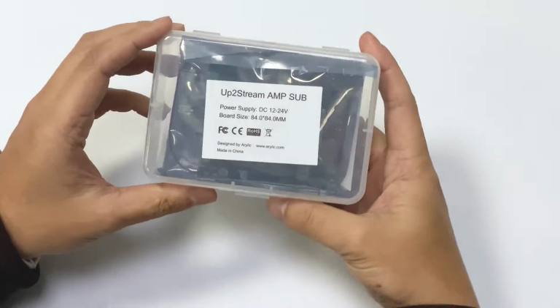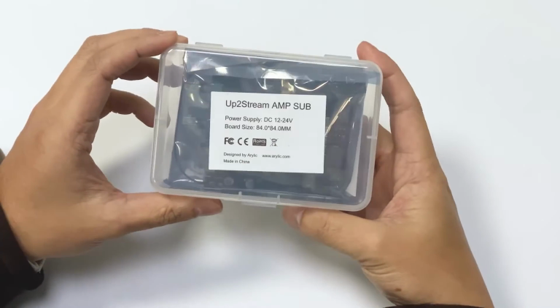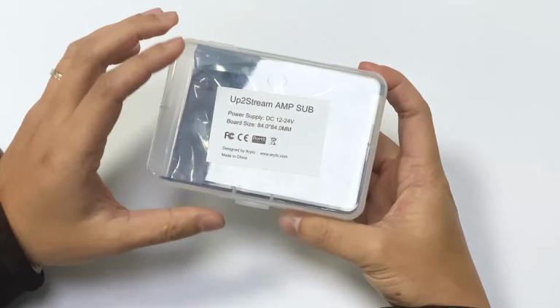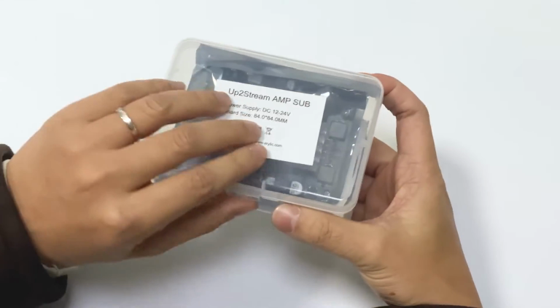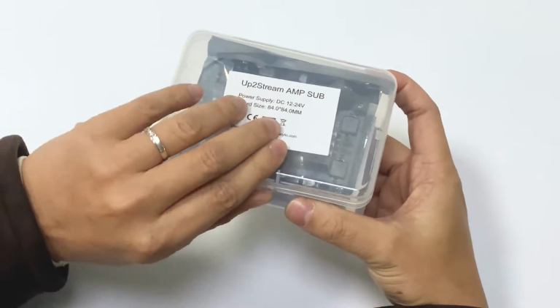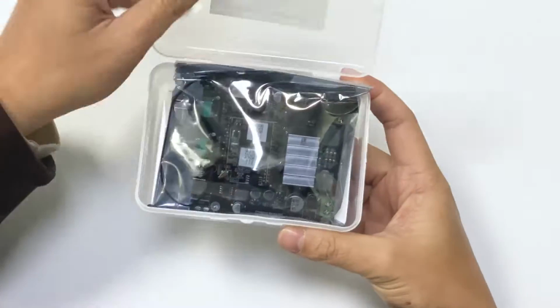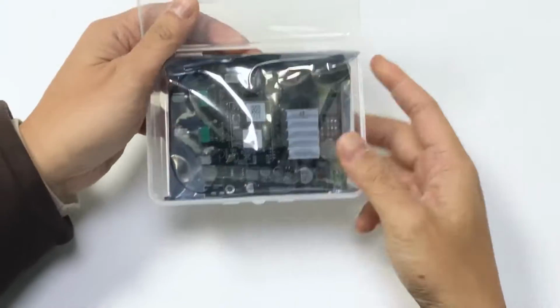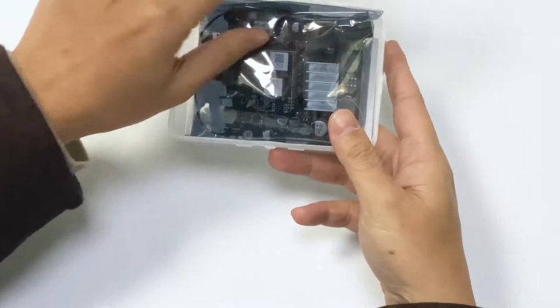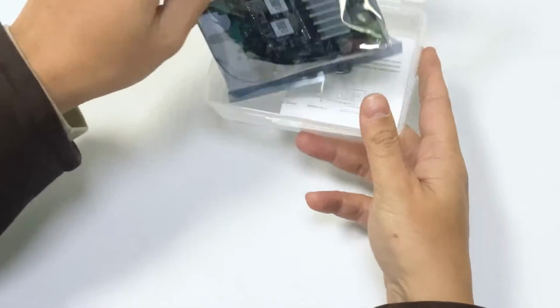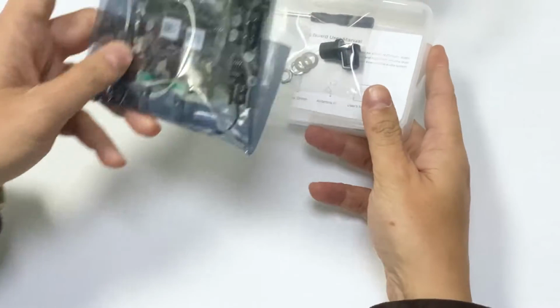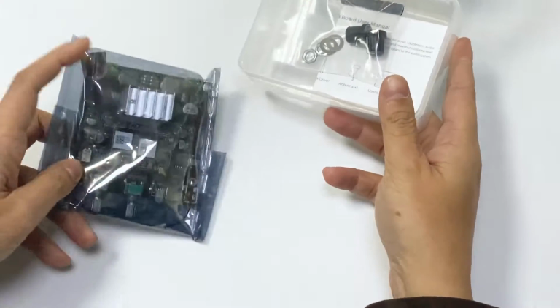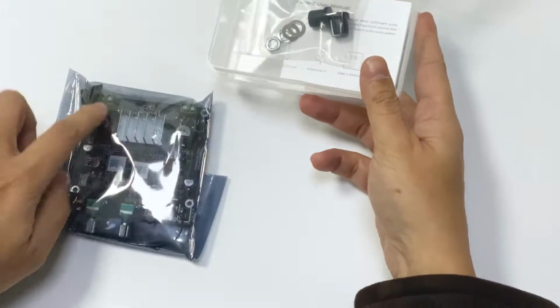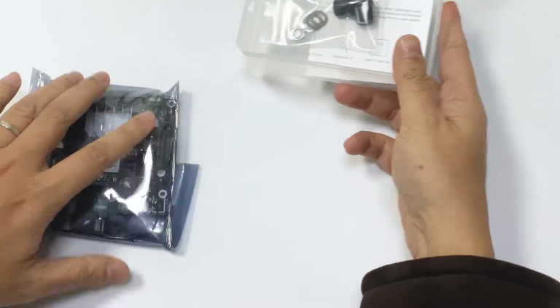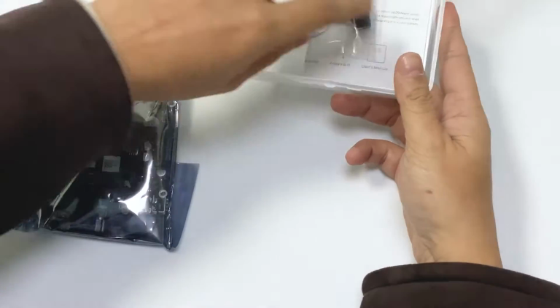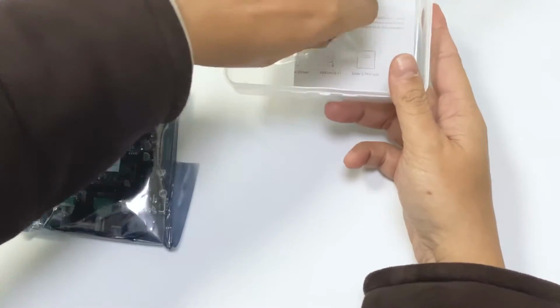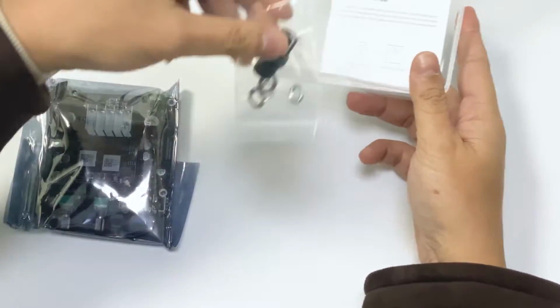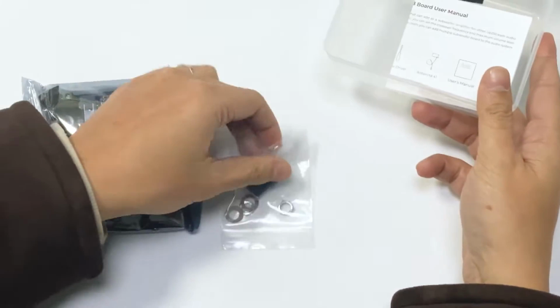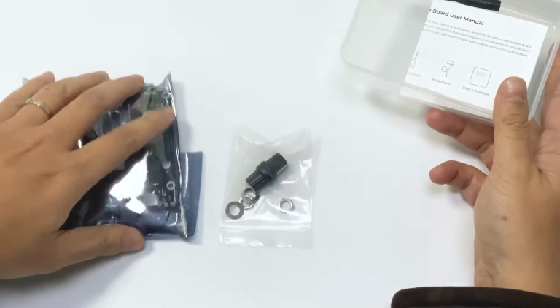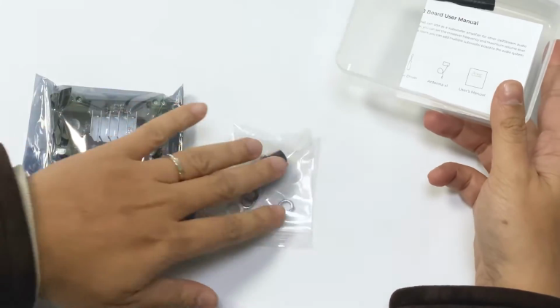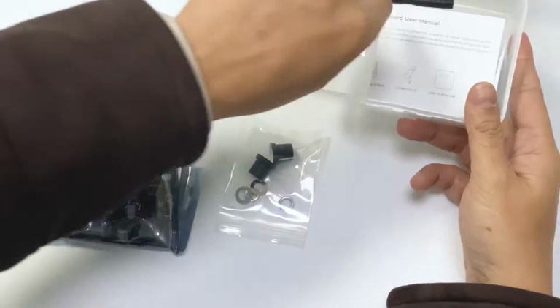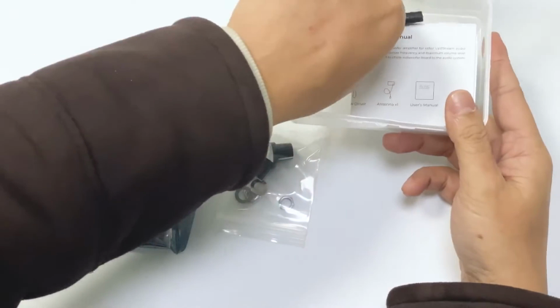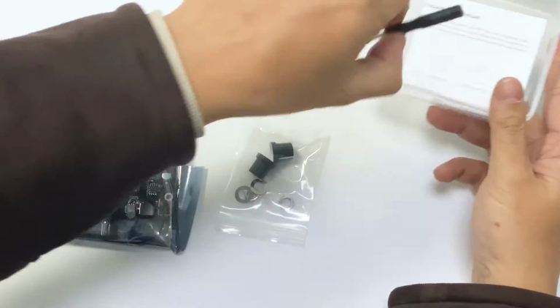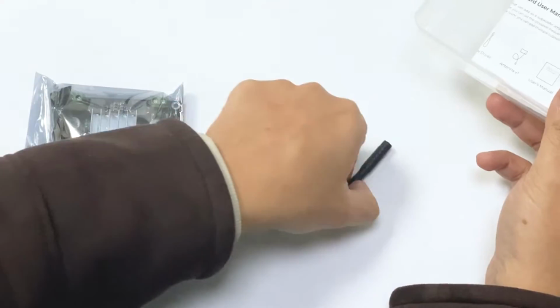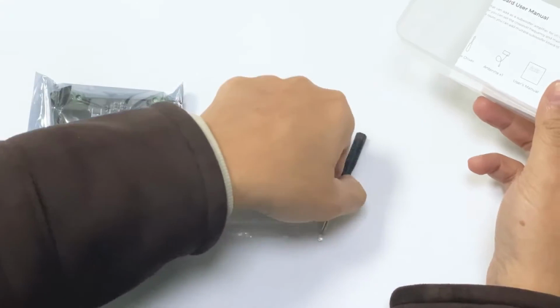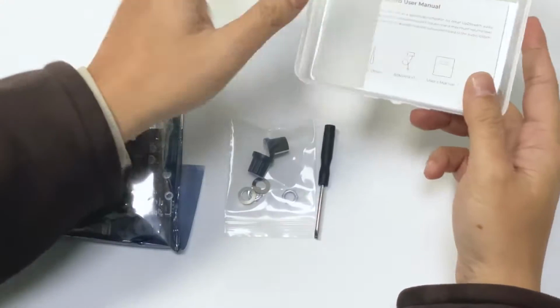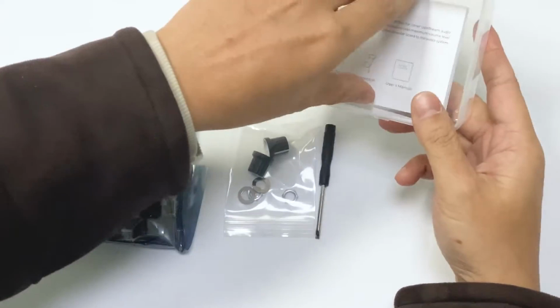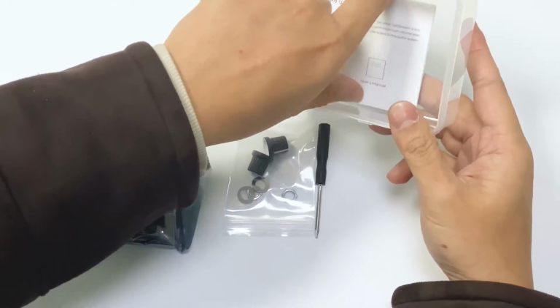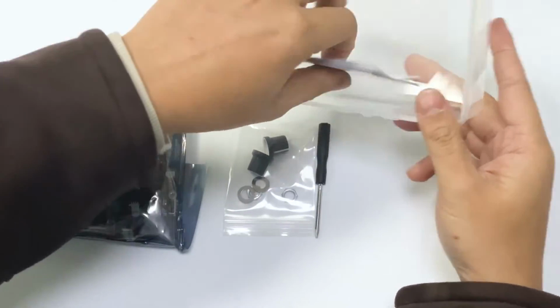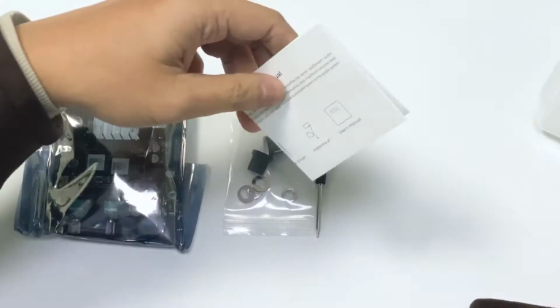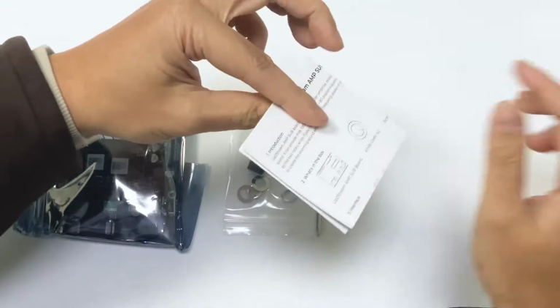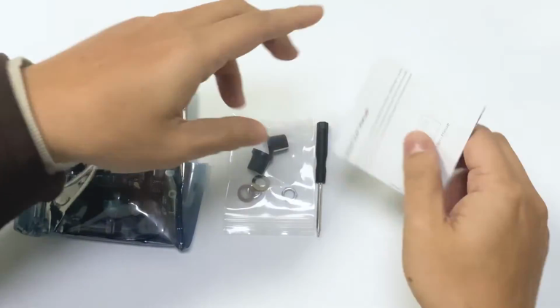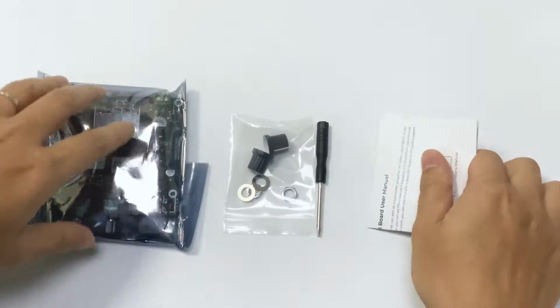First, we can see what is inside. This is the board, this is the volume lock, screwdriver, and the user manual.